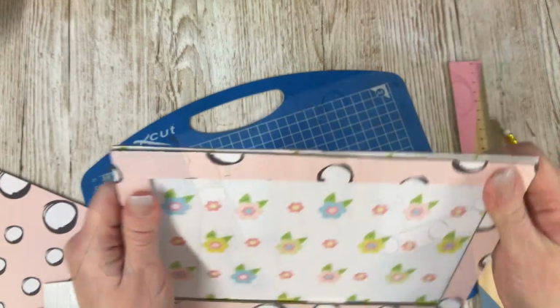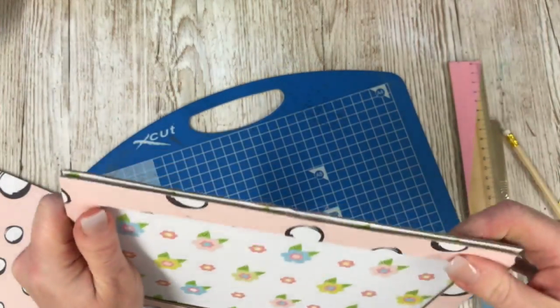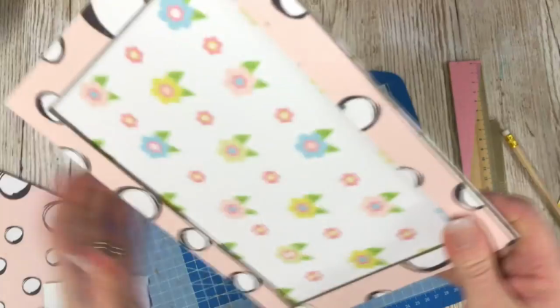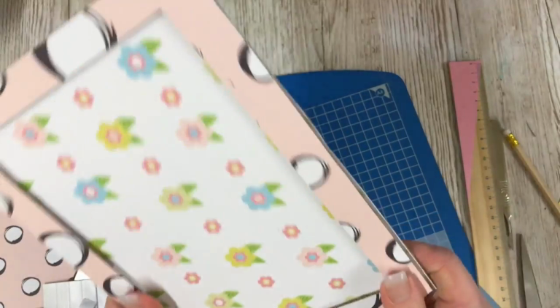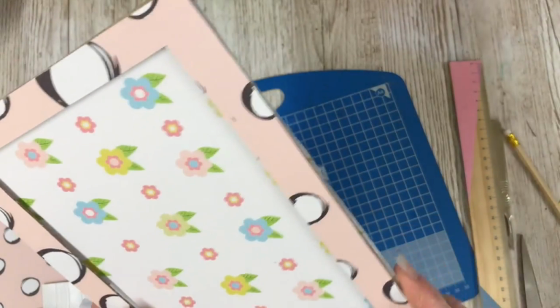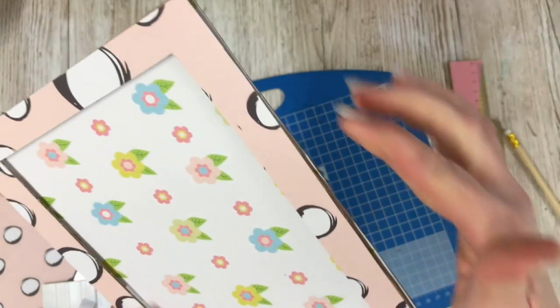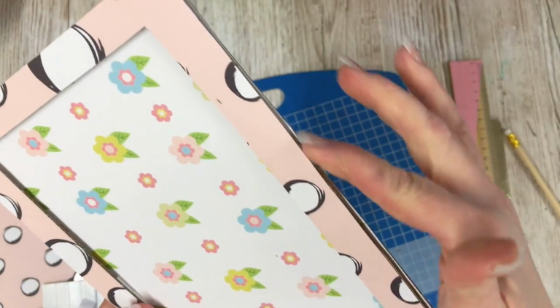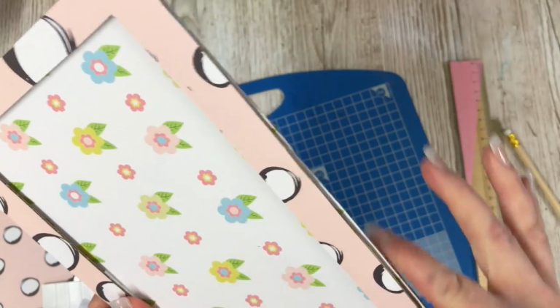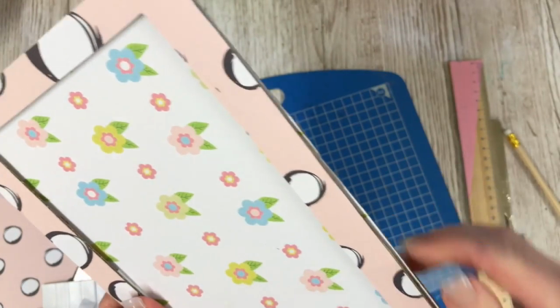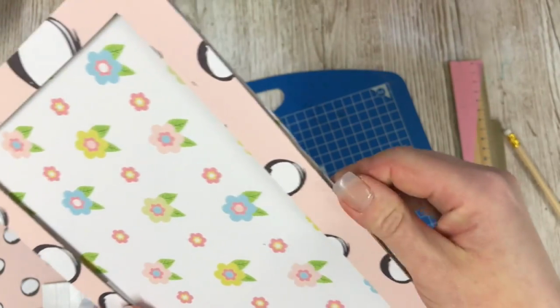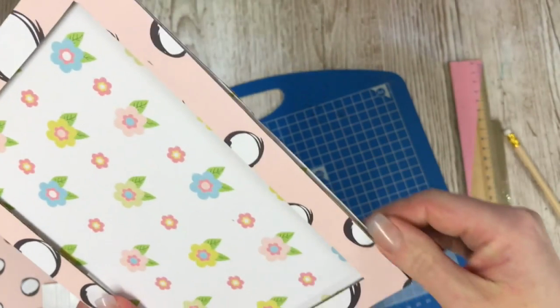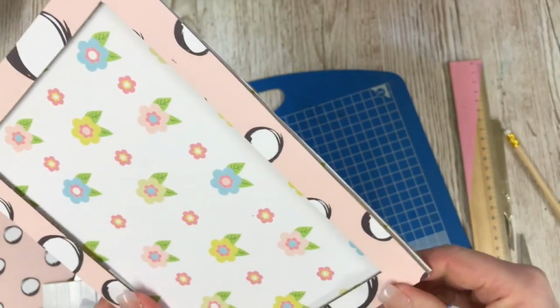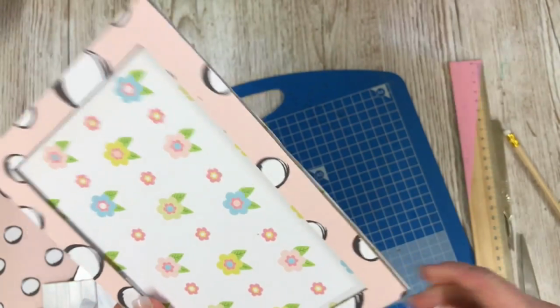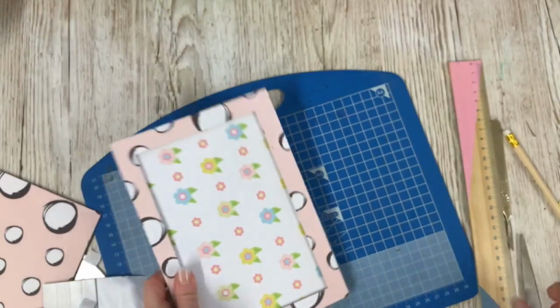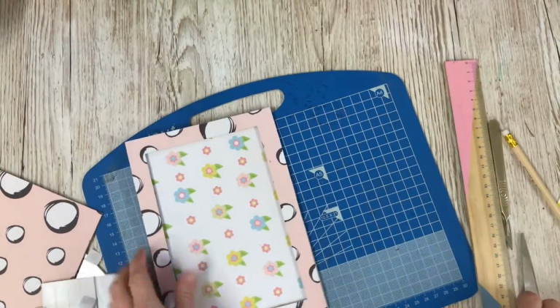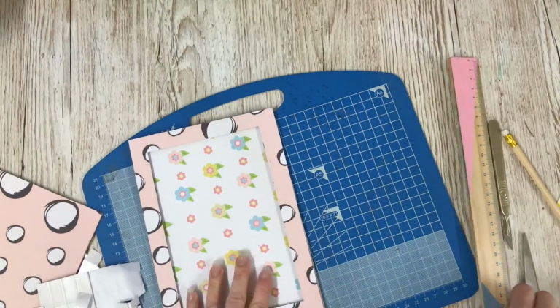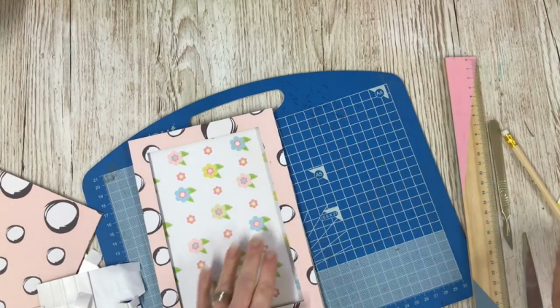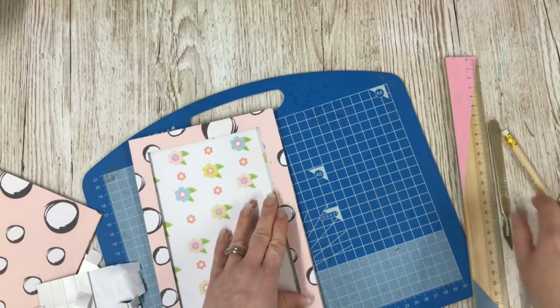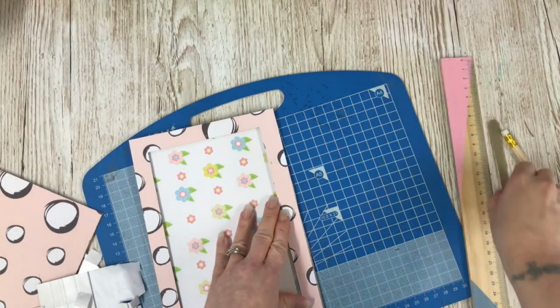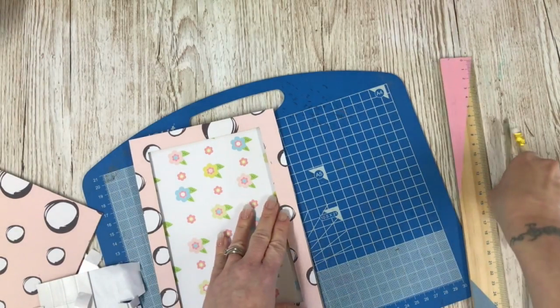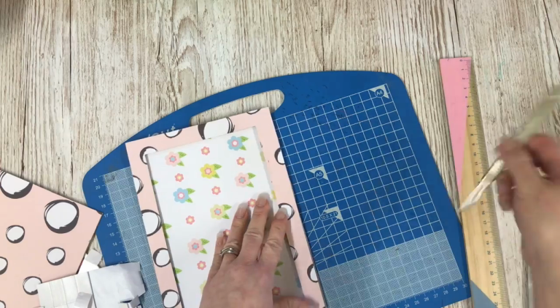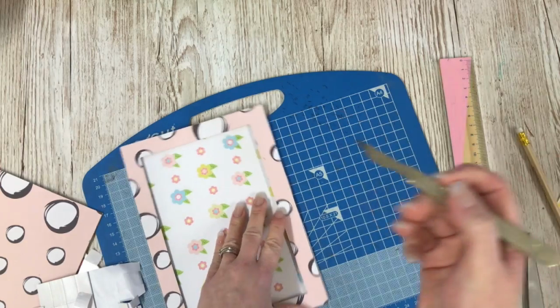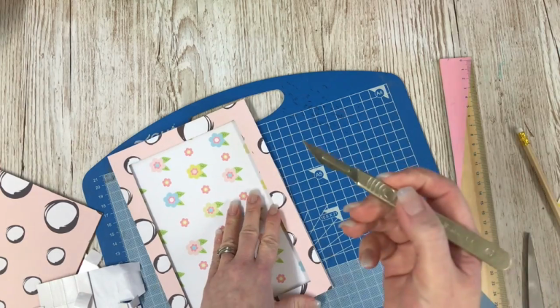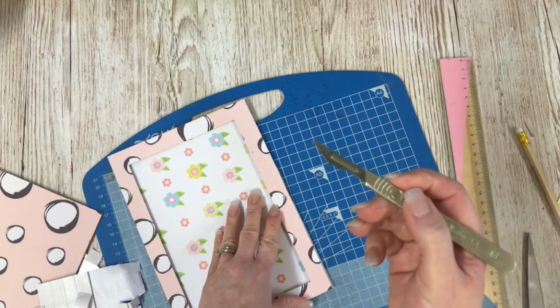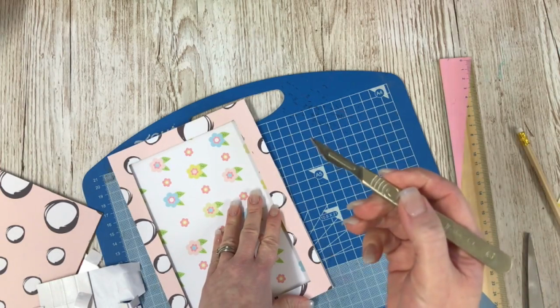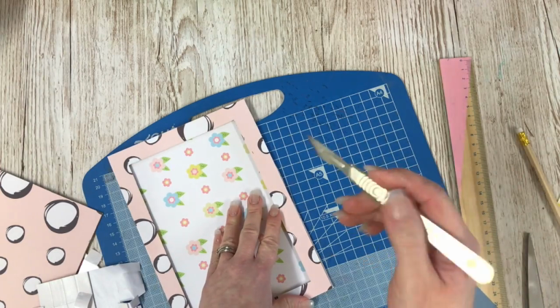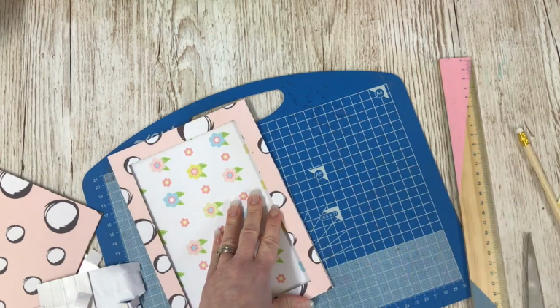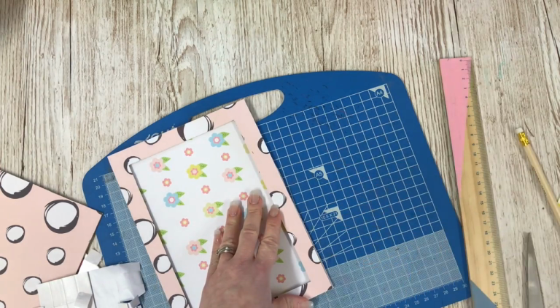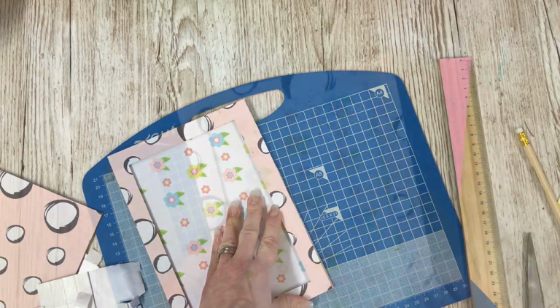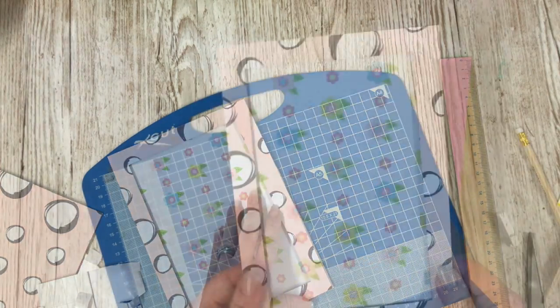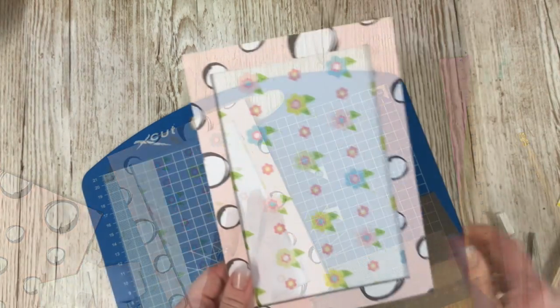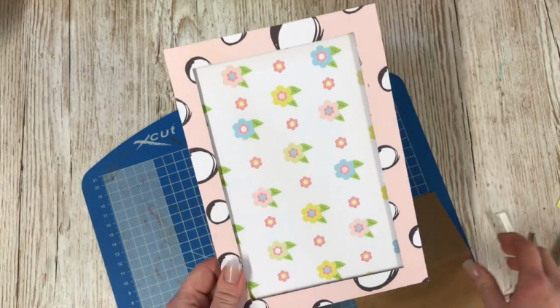There we go. I've got a few little overlaps and to tidy those up it's just a case of running over with your craft knife again. The frame is ready.